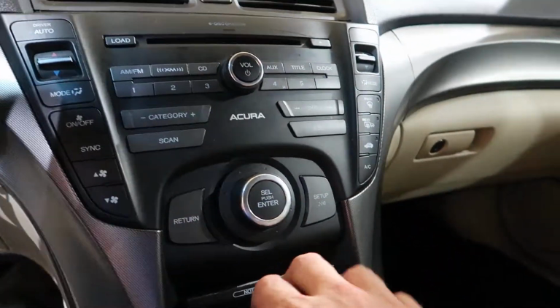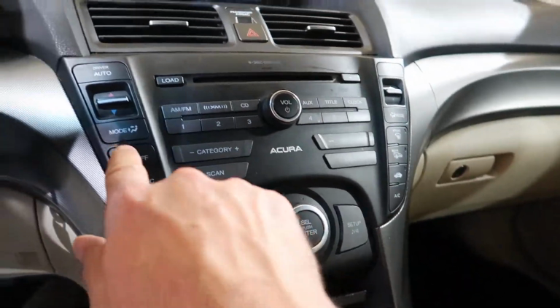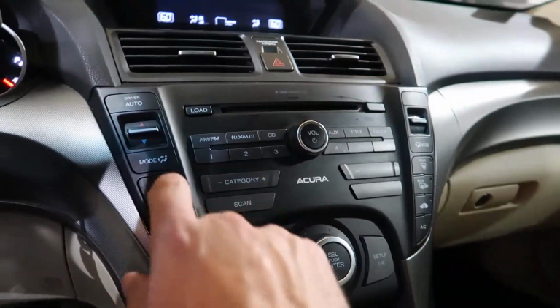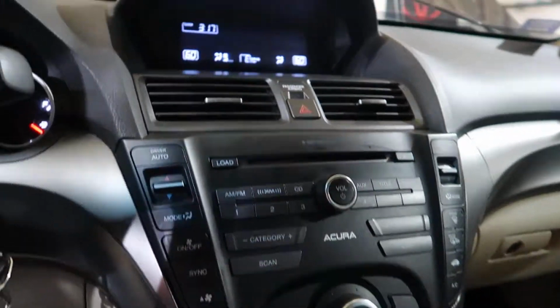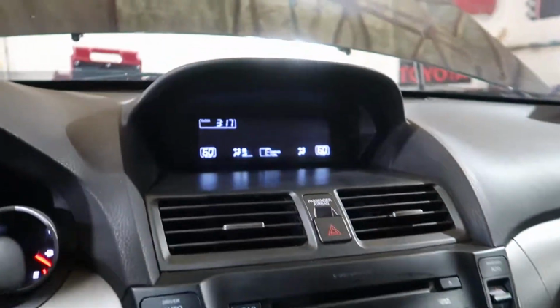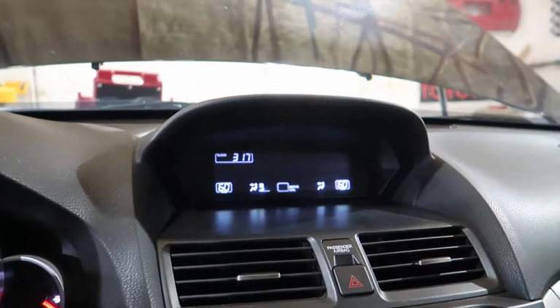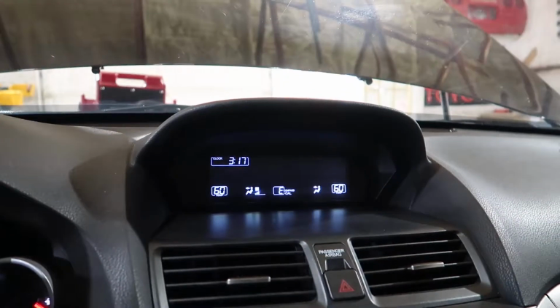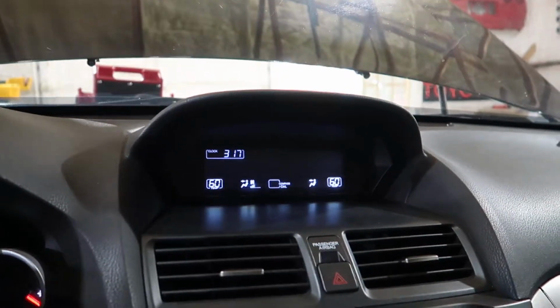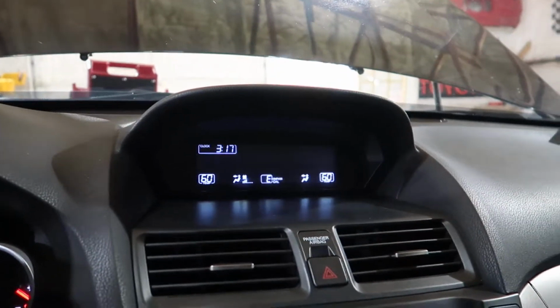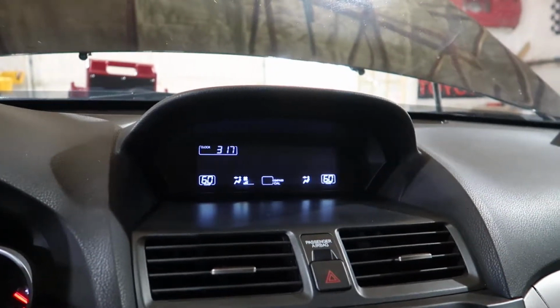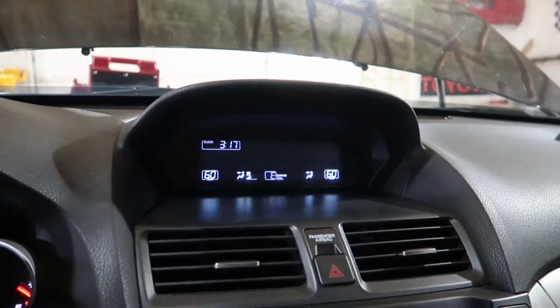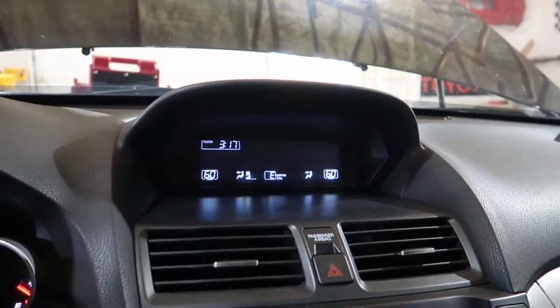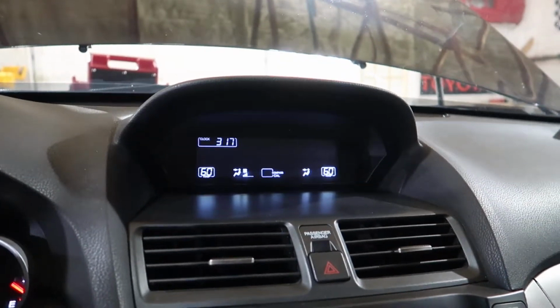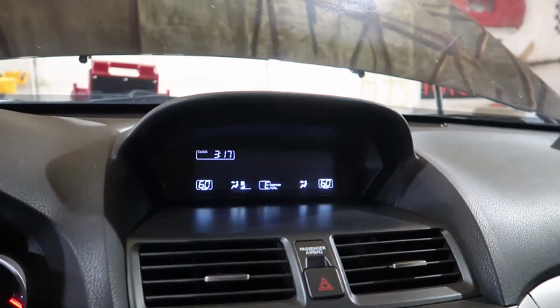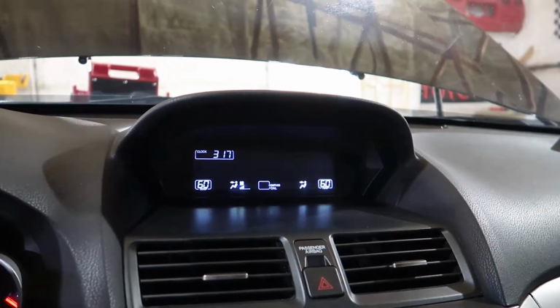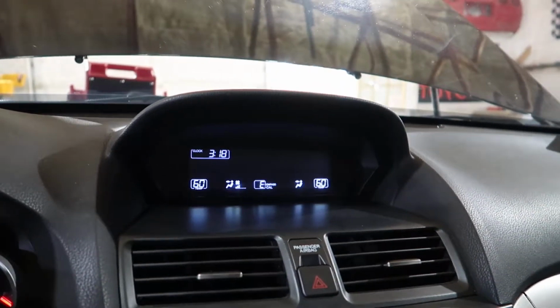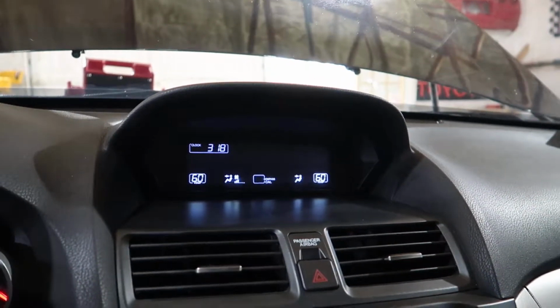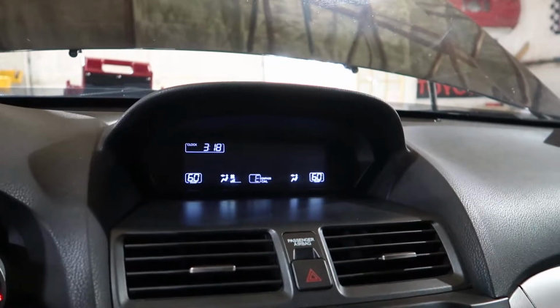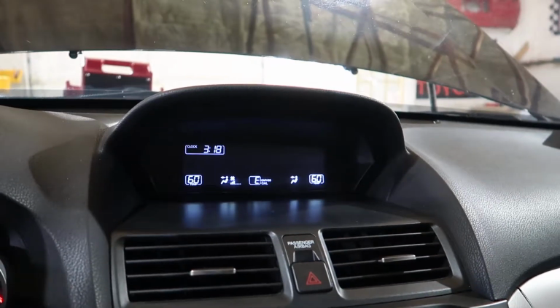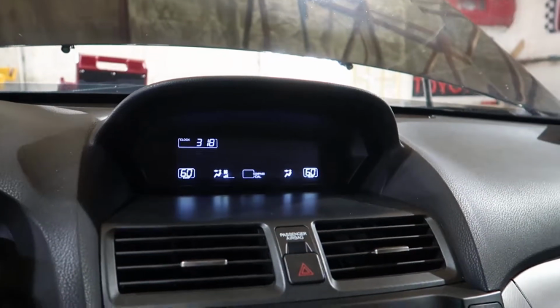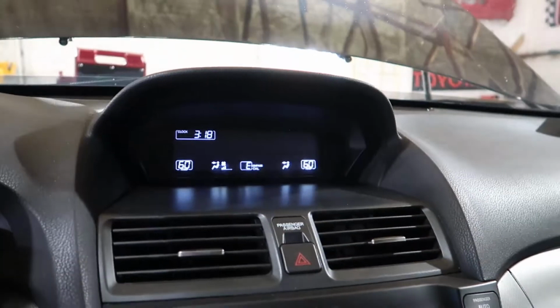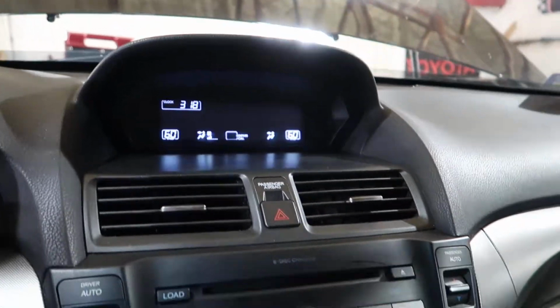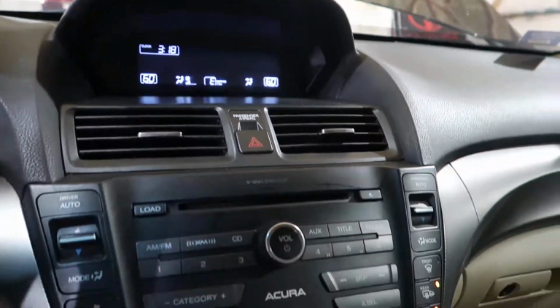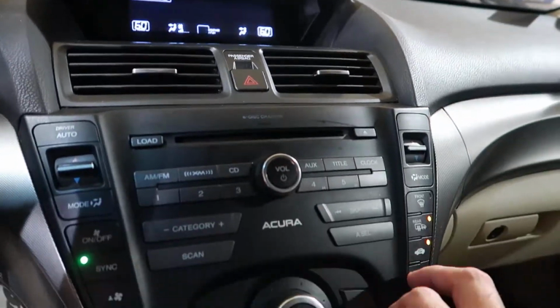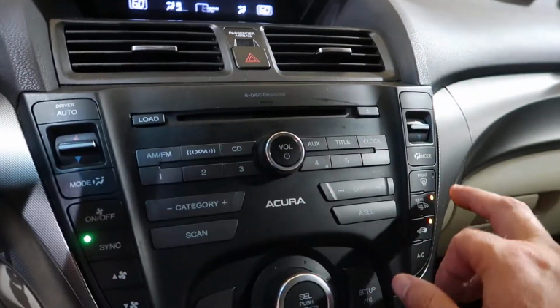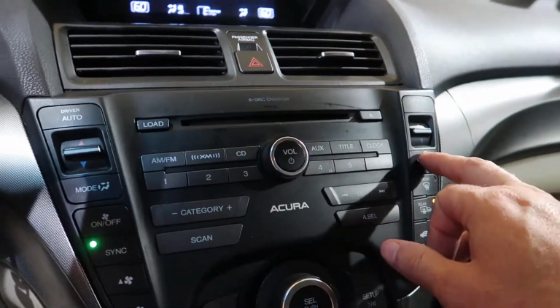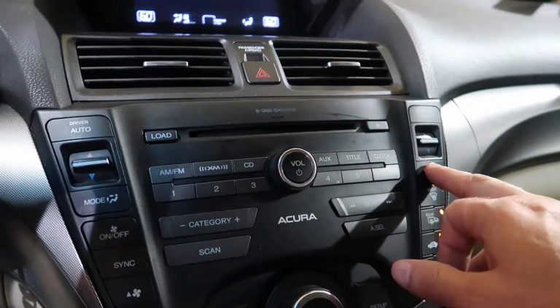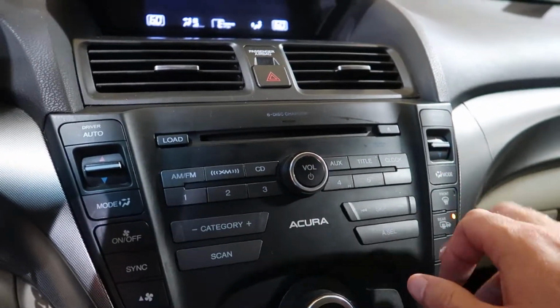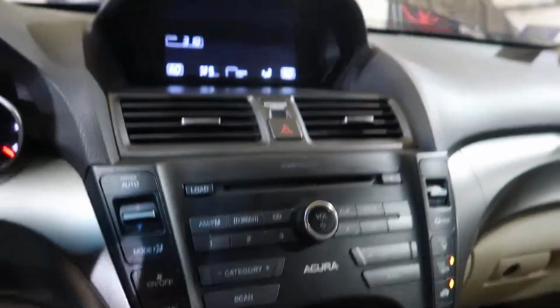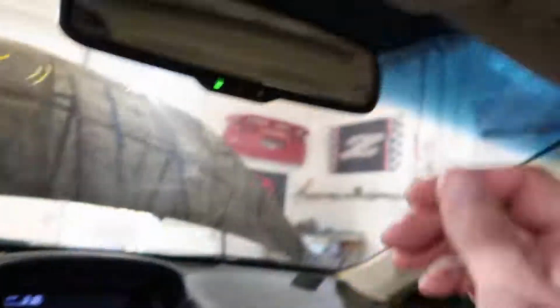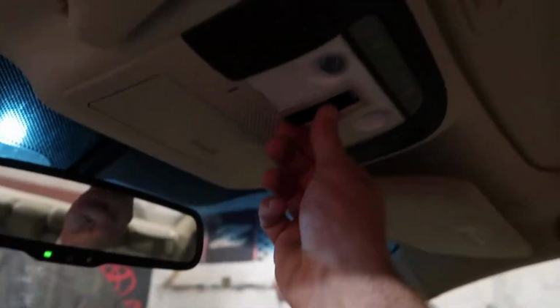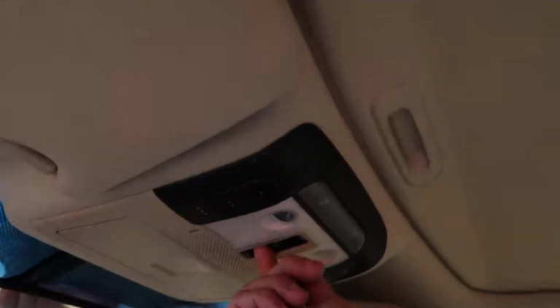Heater controls work. Little screen. Sunroof works.